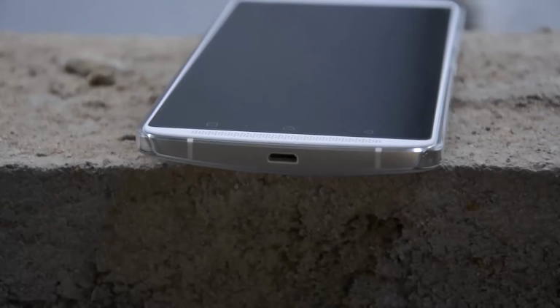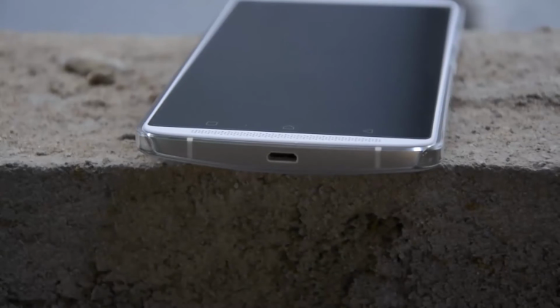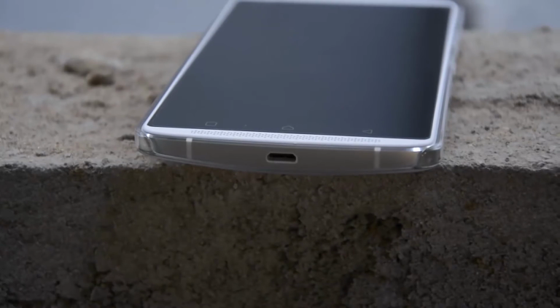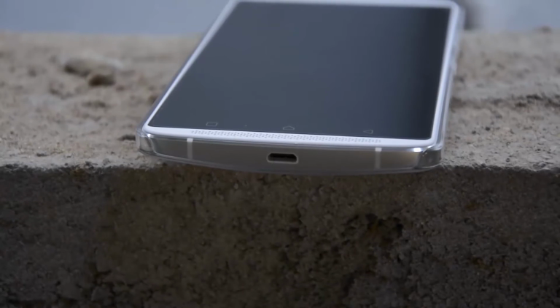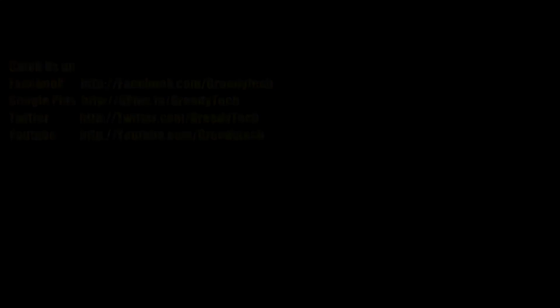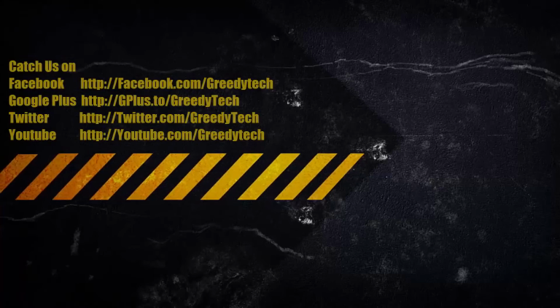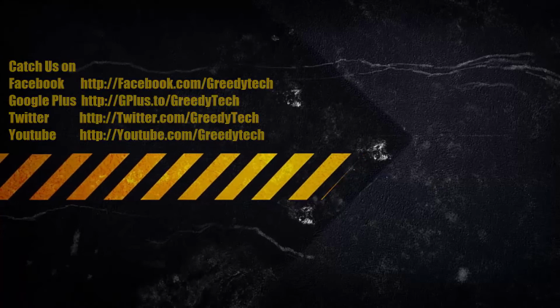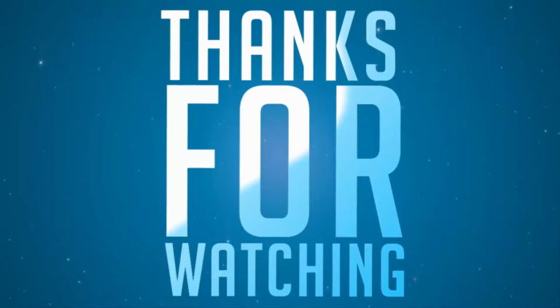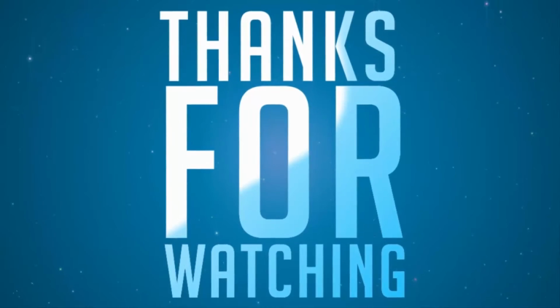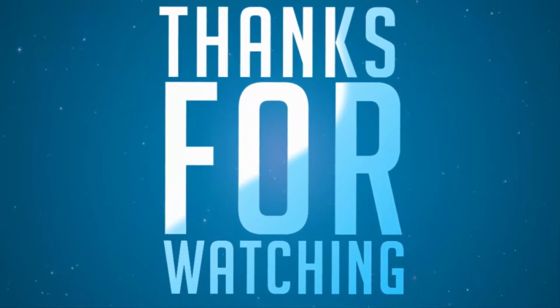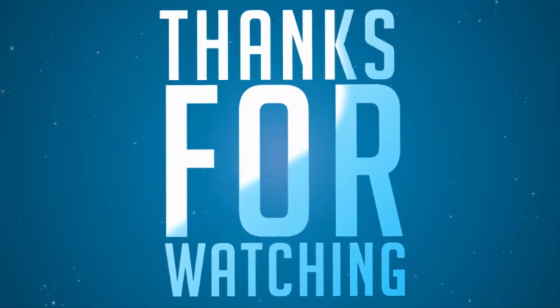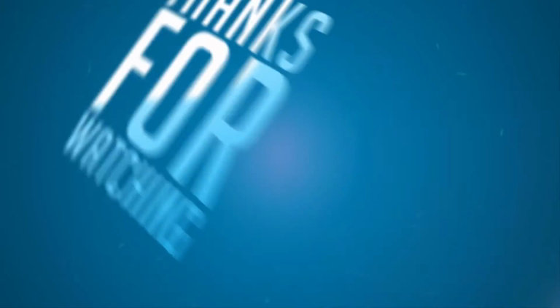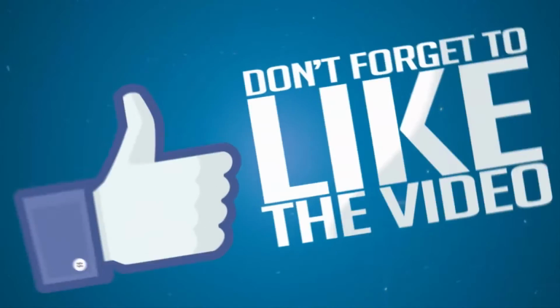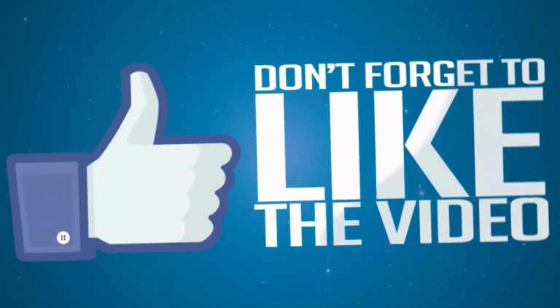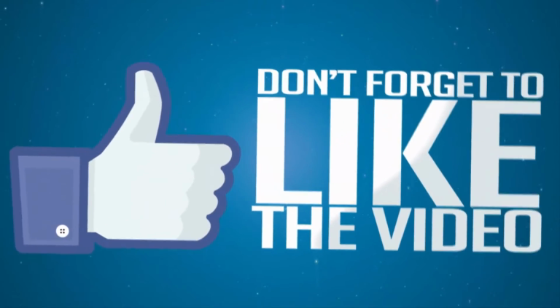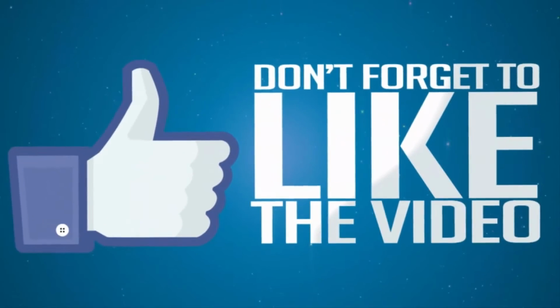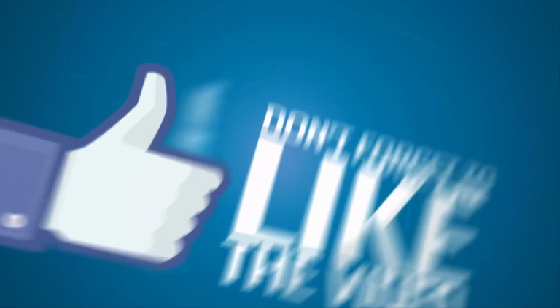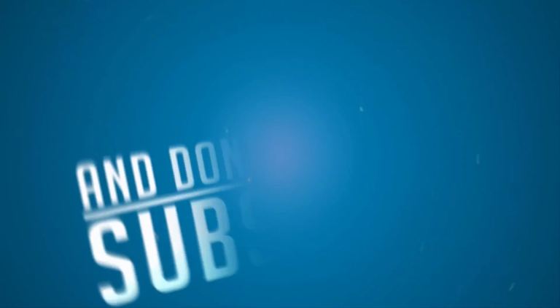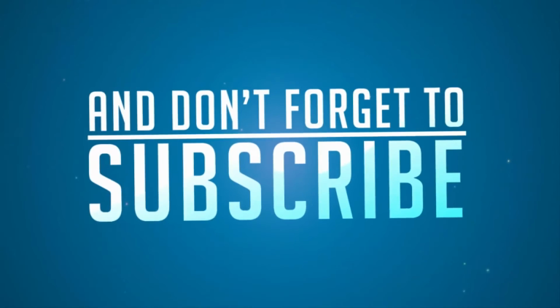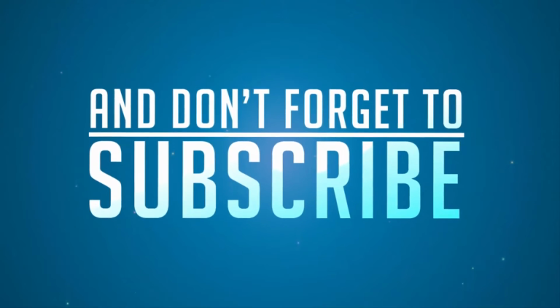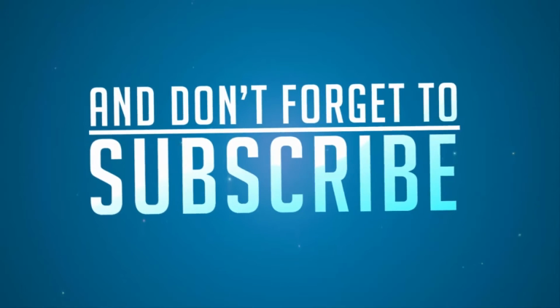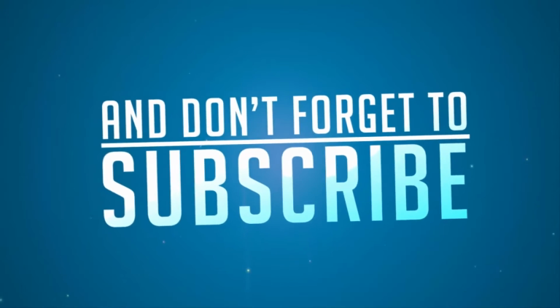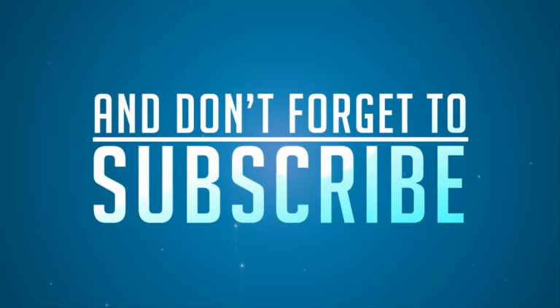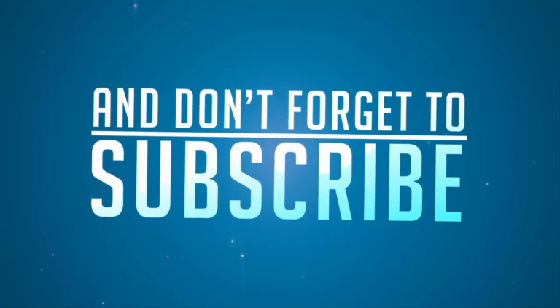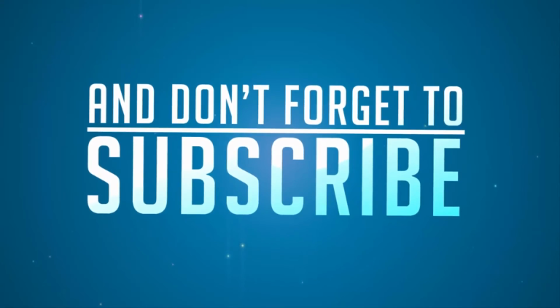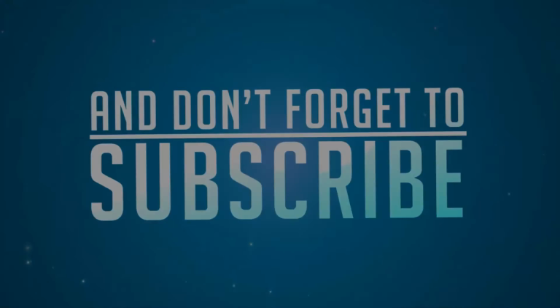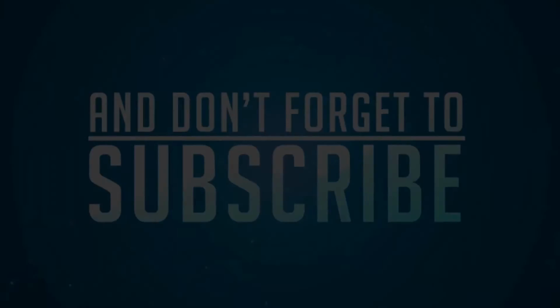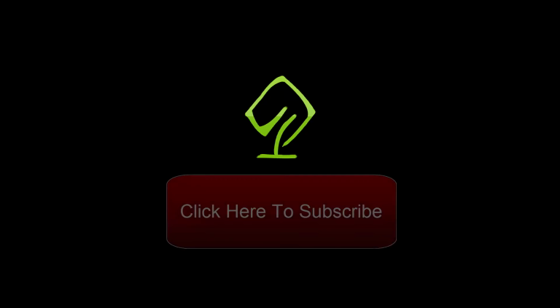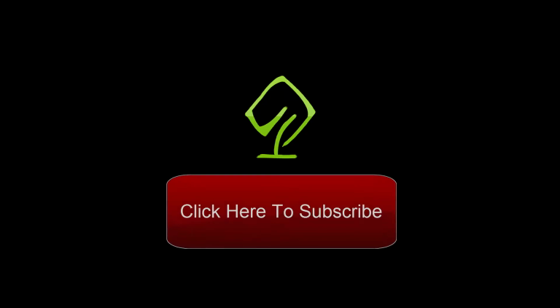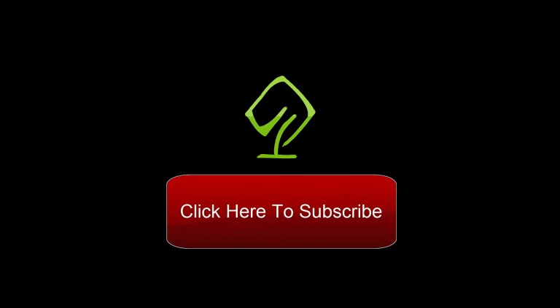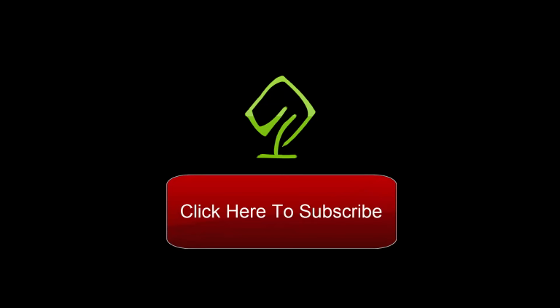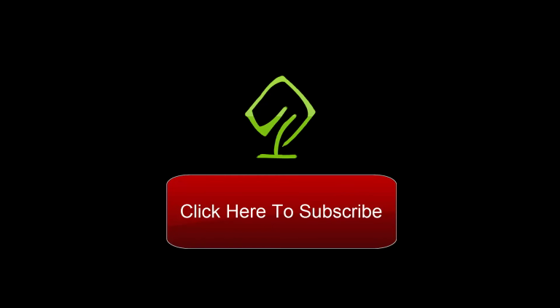So that's pretty much it guys, thanks for watching this video. If you have any doubts, do let me know by commenting below this video. If you like this video, give me a thumbs up and share it with your friends, and subscribe to my channel to see more videos just like this. Bye.